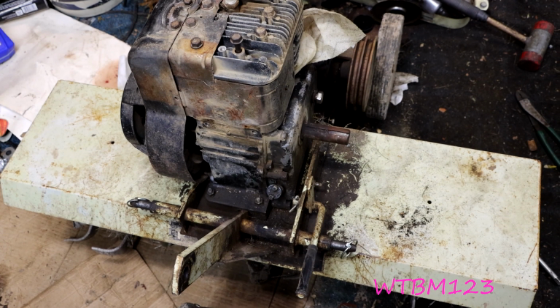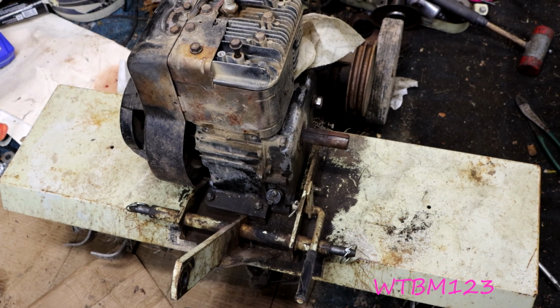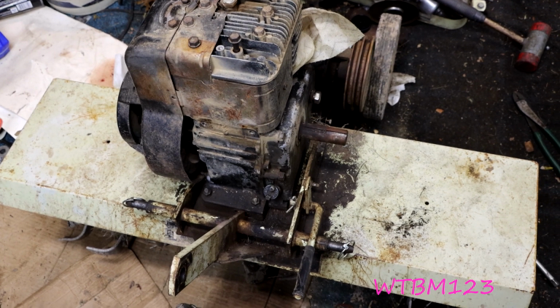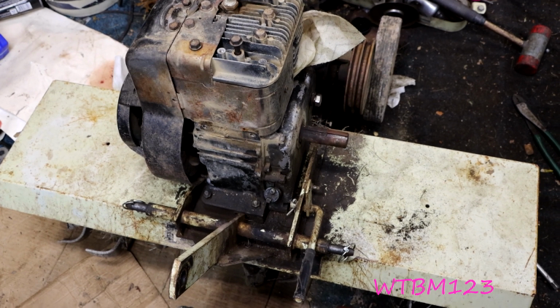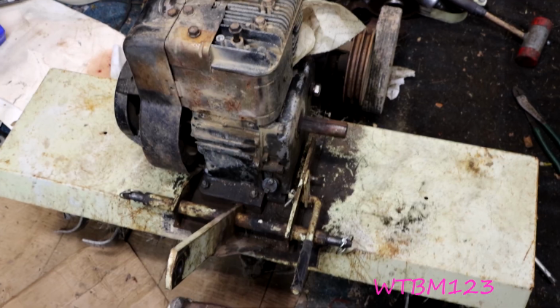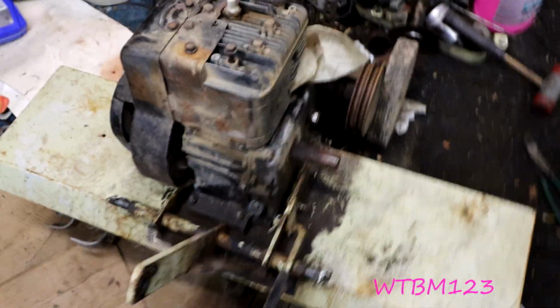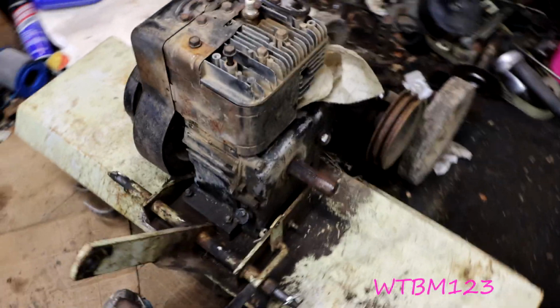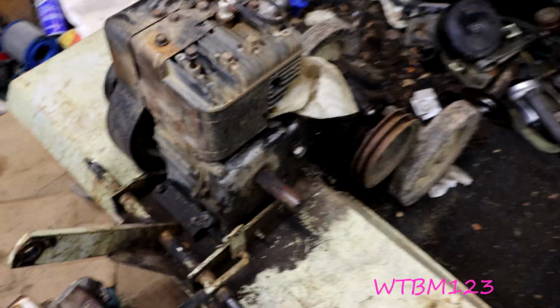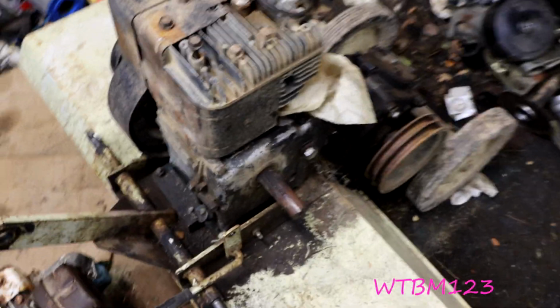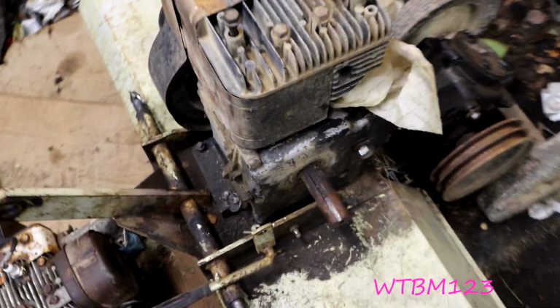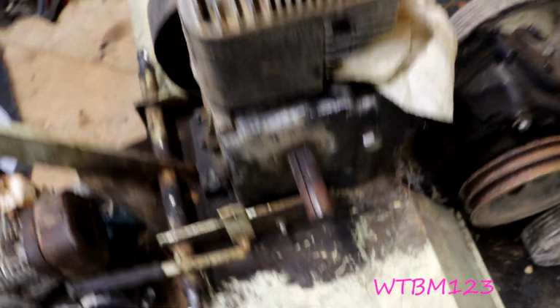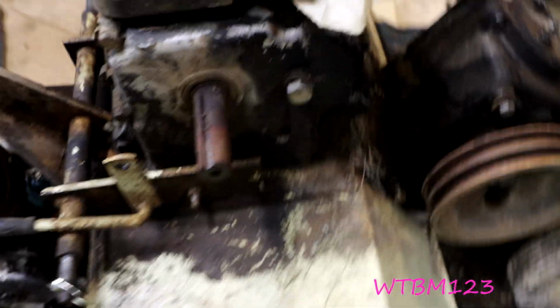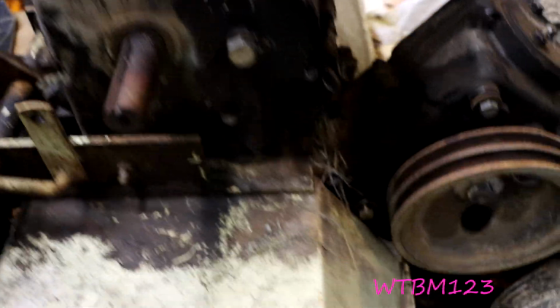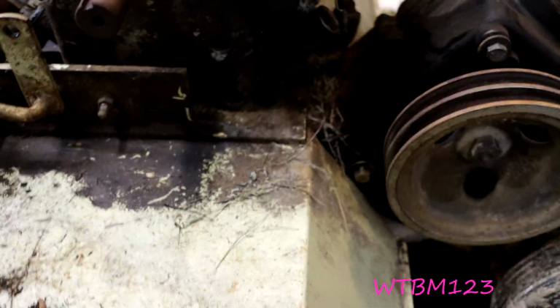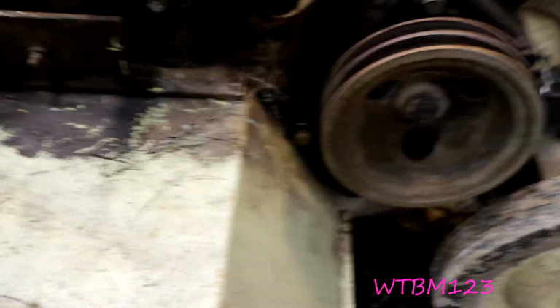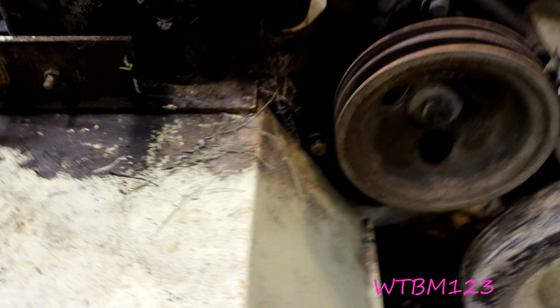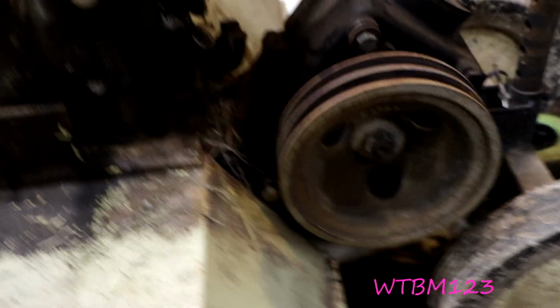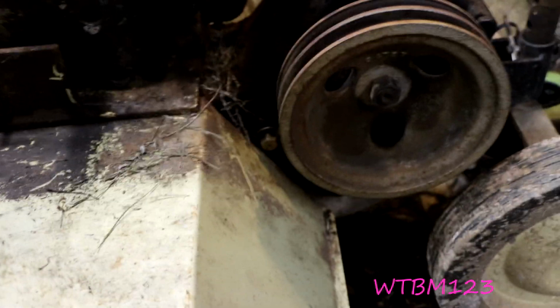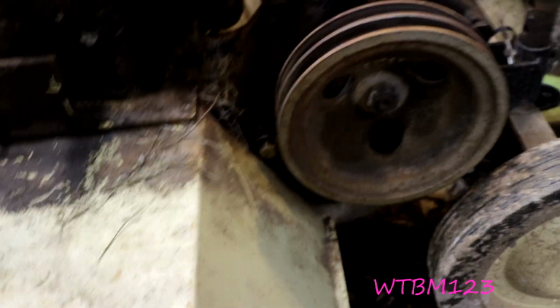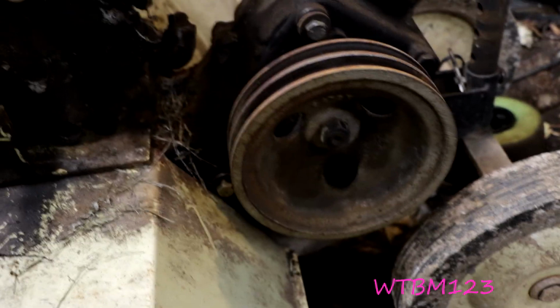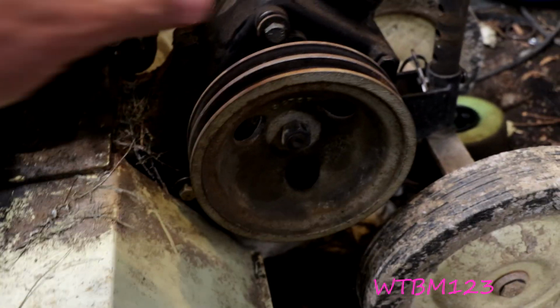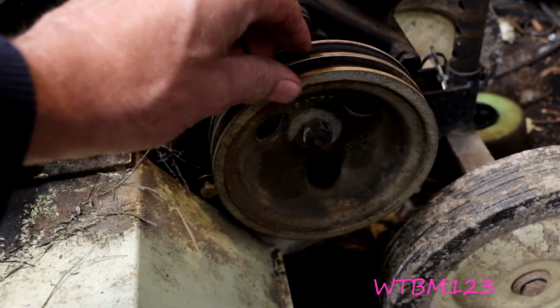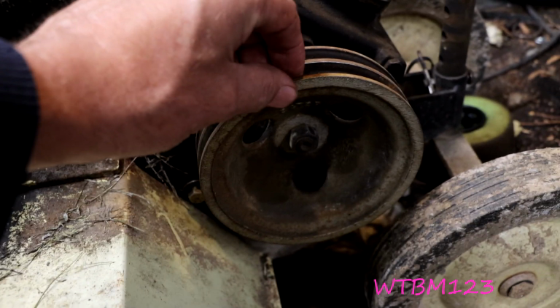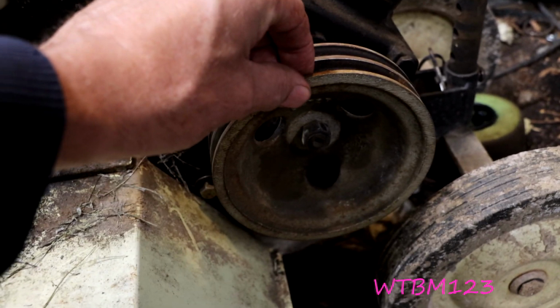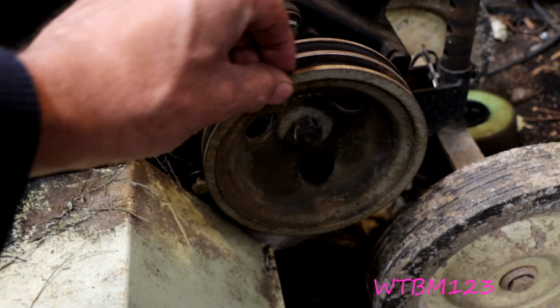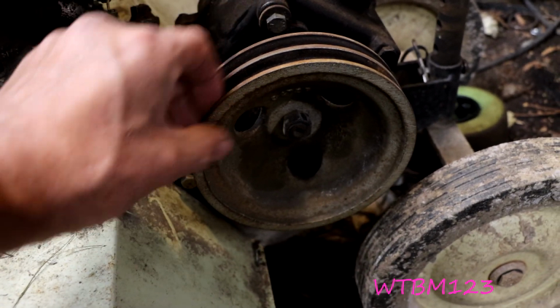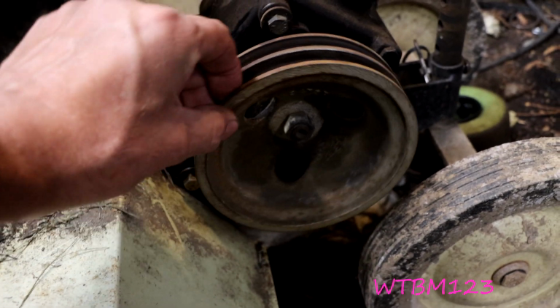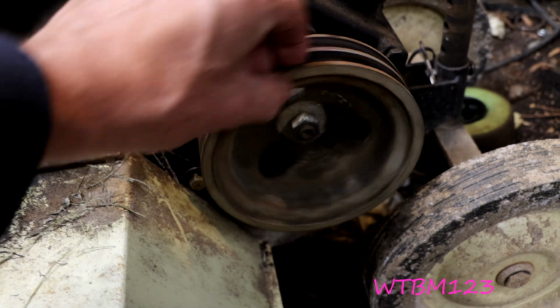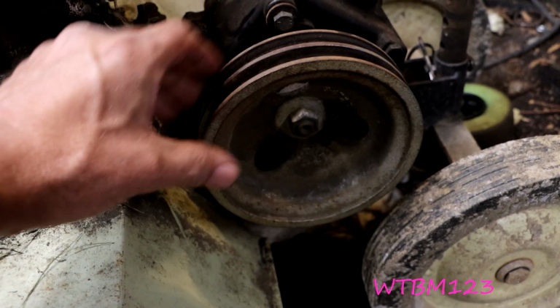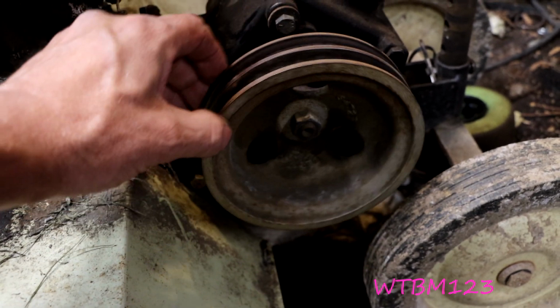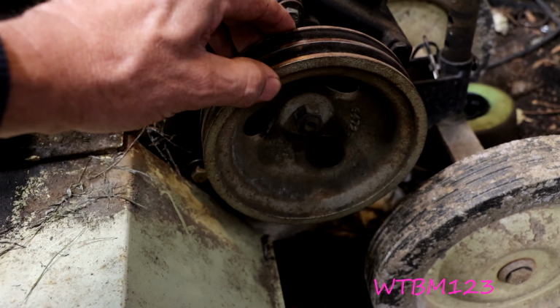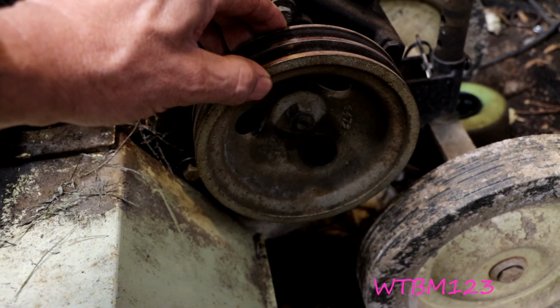I got a Sears Tiller for the back of my tractor — it's a 1974 model. I have a question about this gearbox. If anybody has one of these and knows, can you please leave a comment?